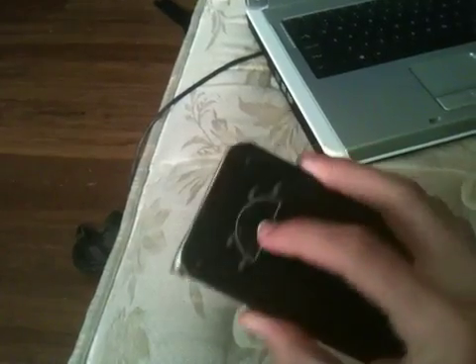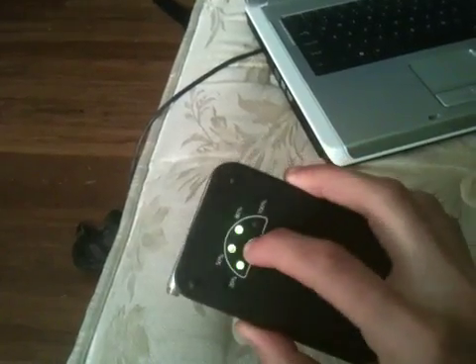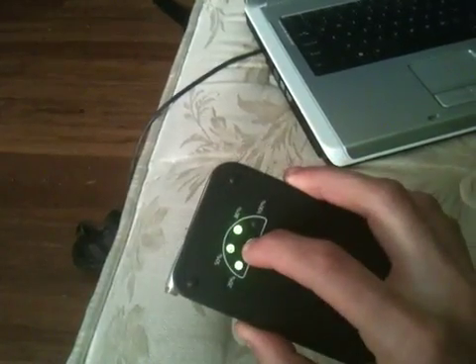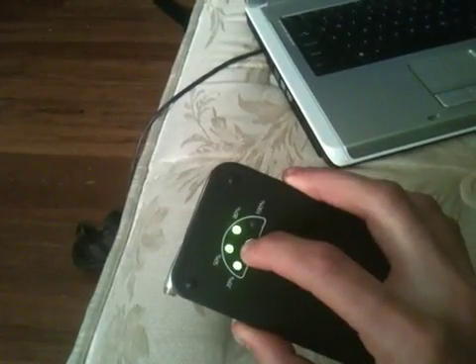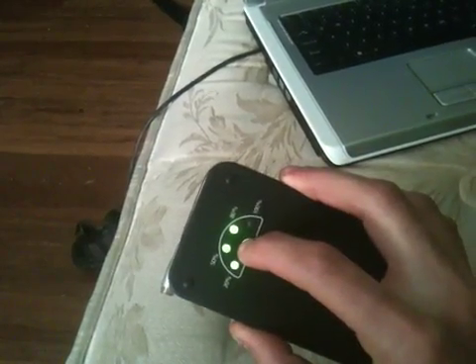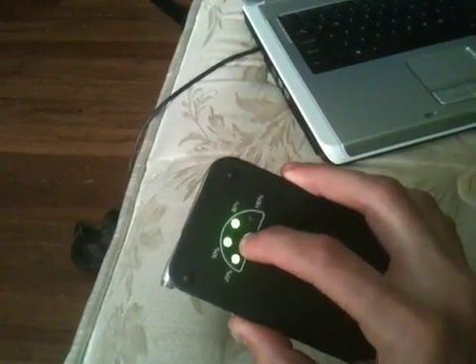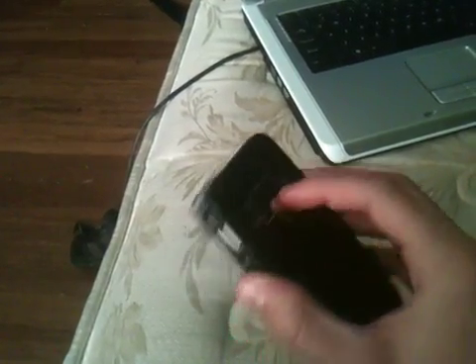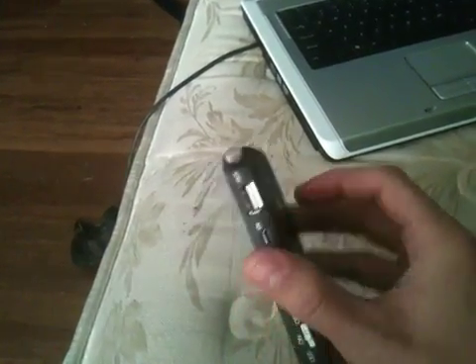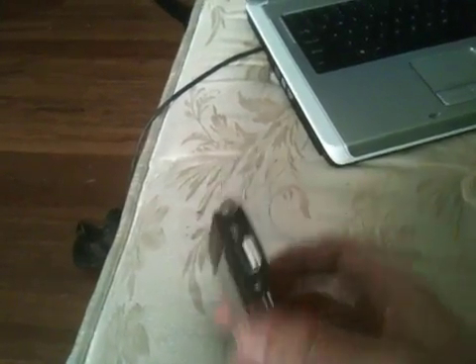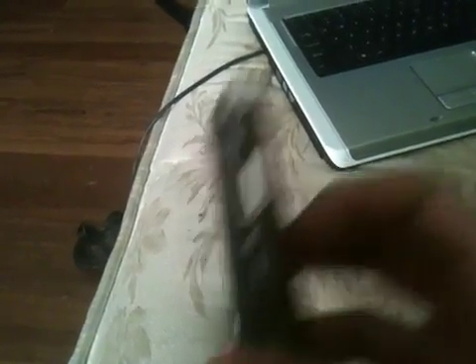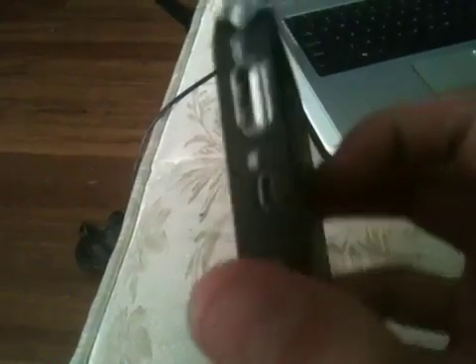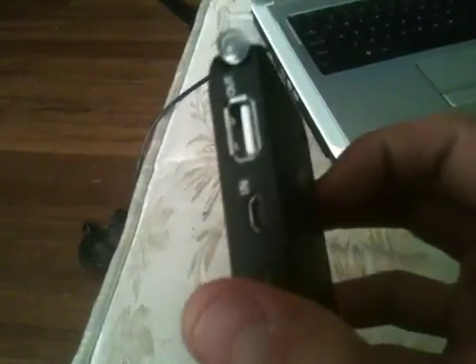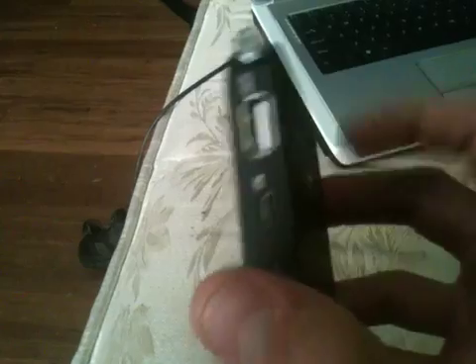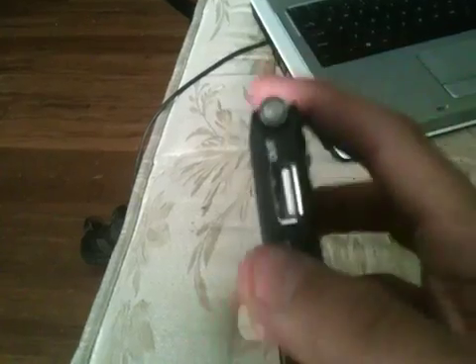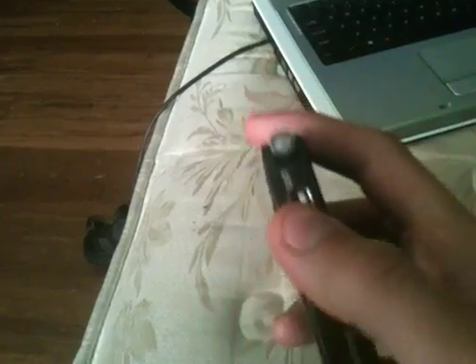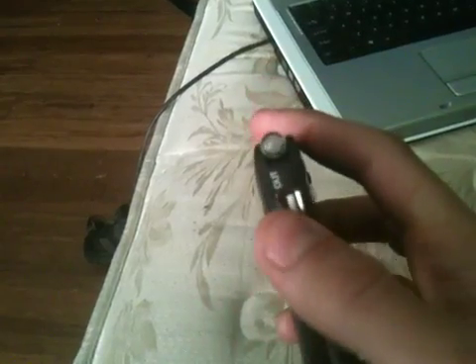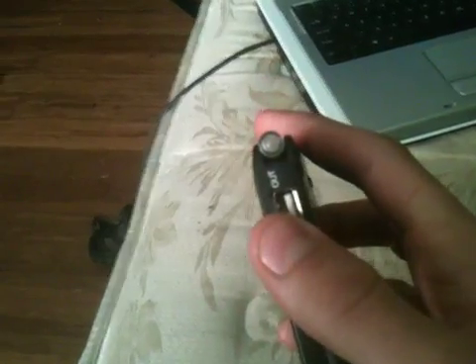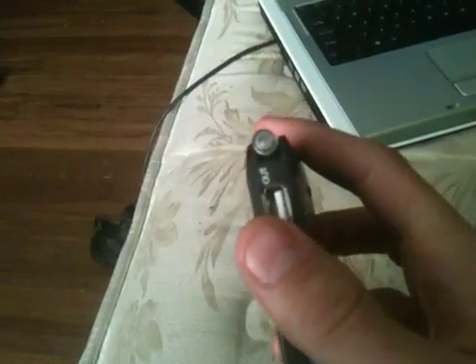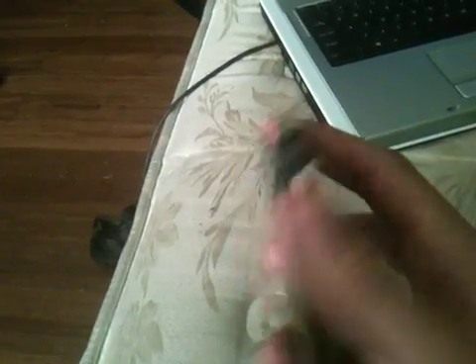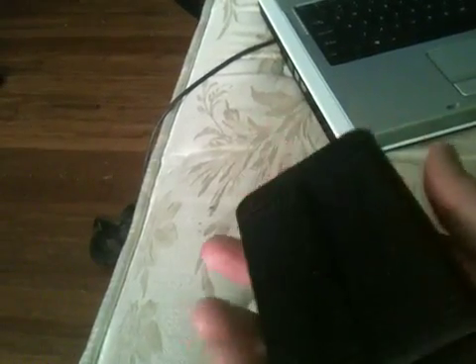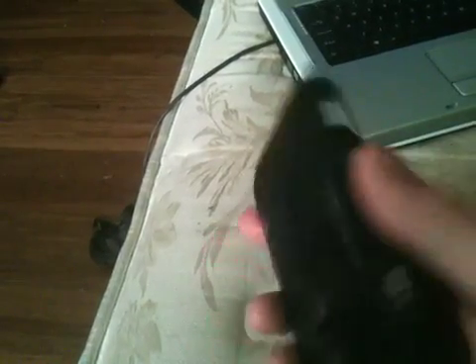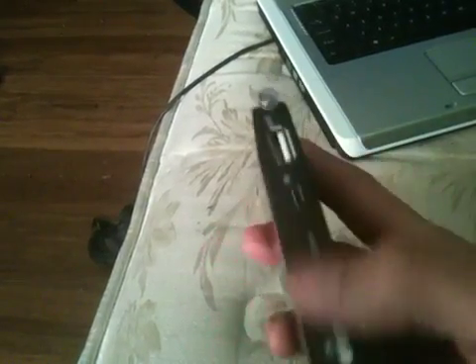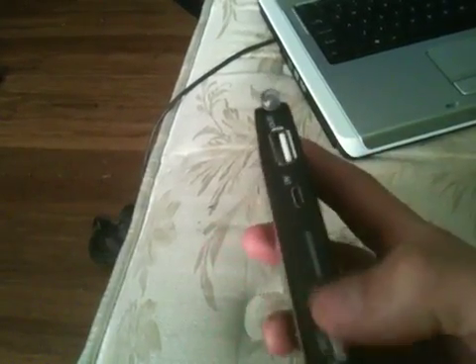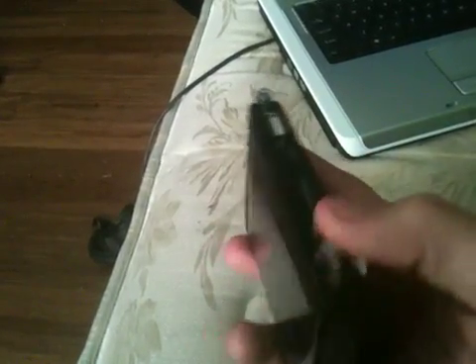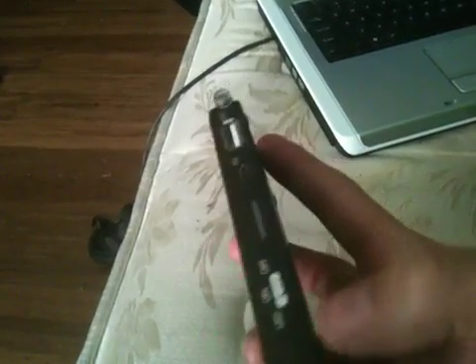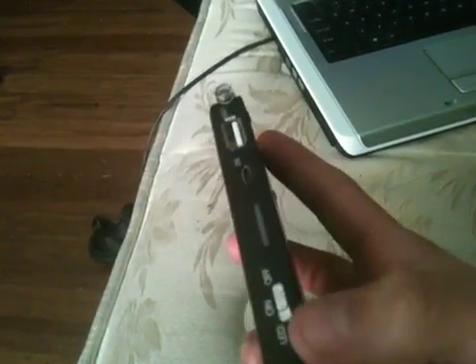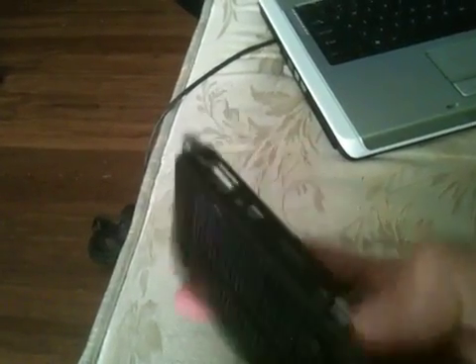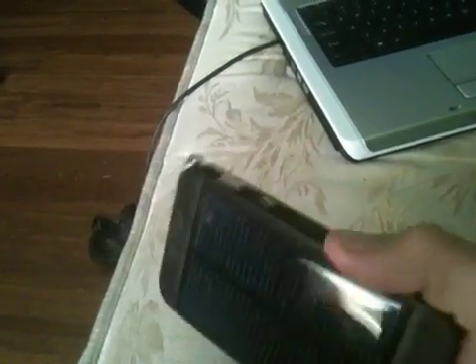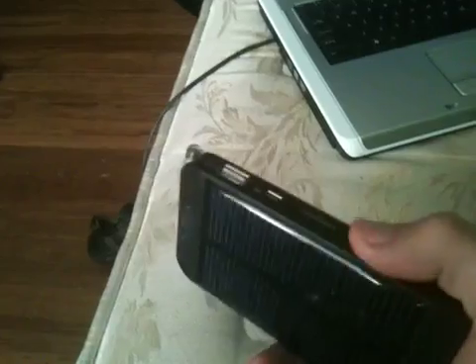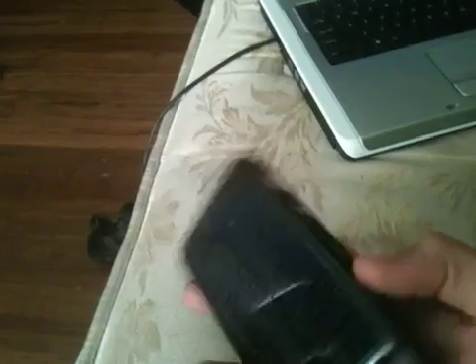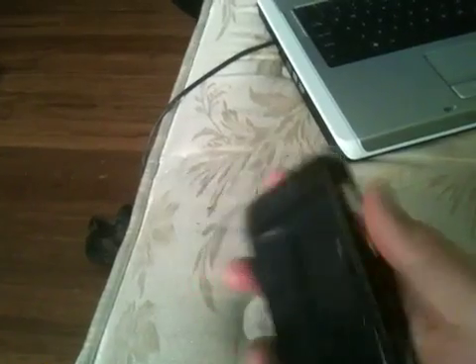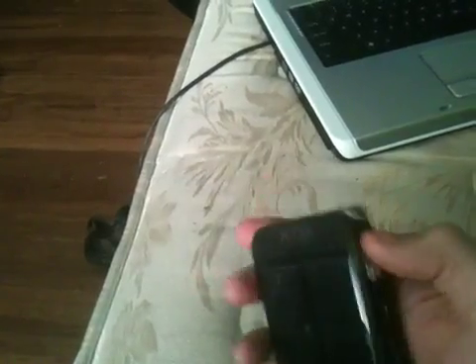It's got this thing on the back that tells you how much it's charged. You can charge it from a computer, and that's where you can plug in your iPod cable or iPhone cable. I'll use it for my iPod as well.